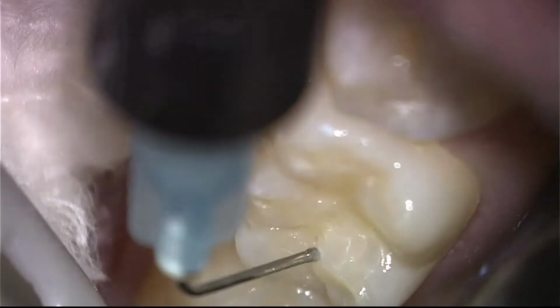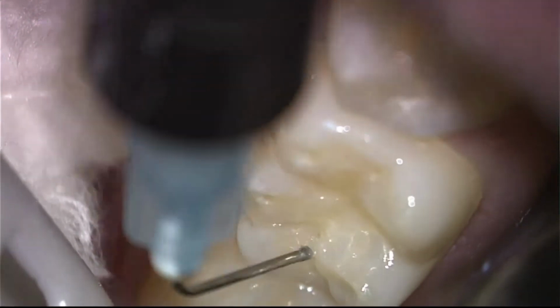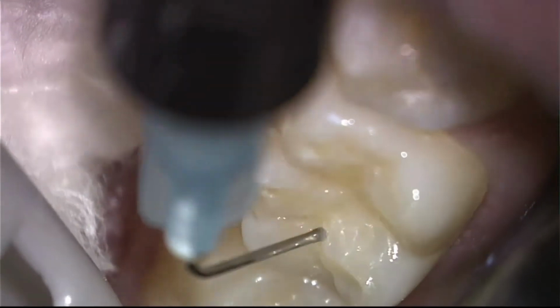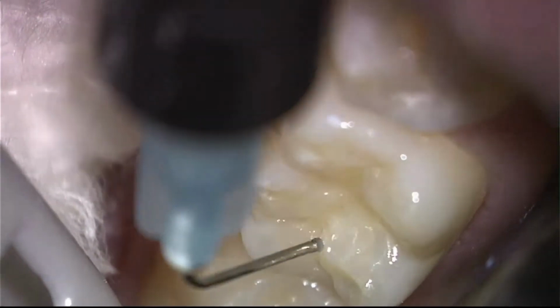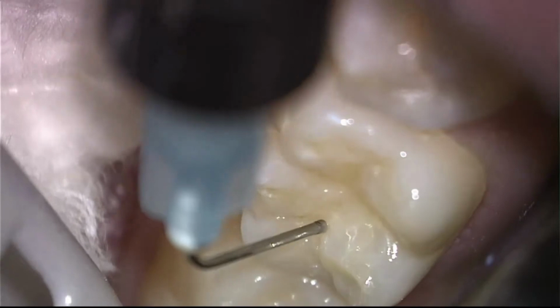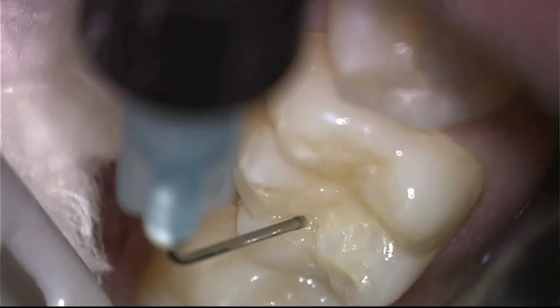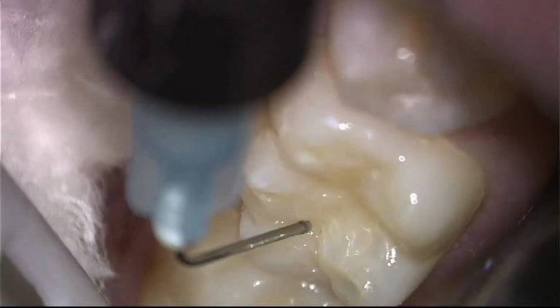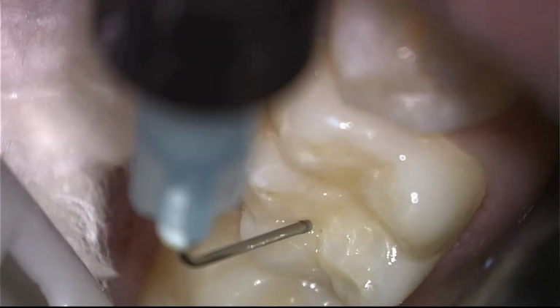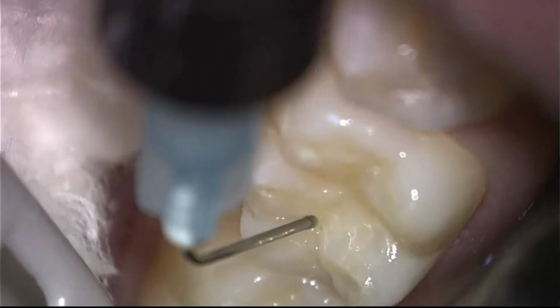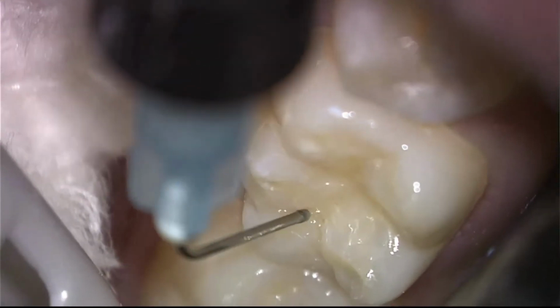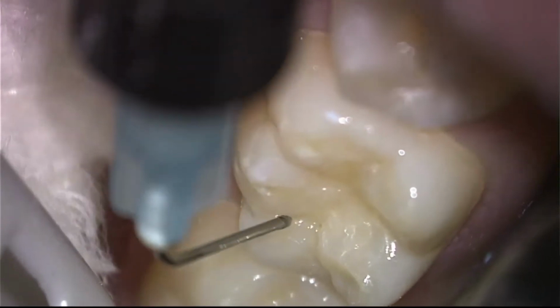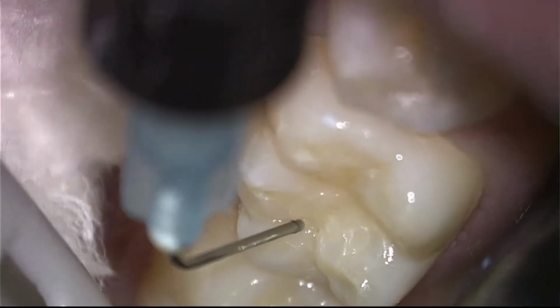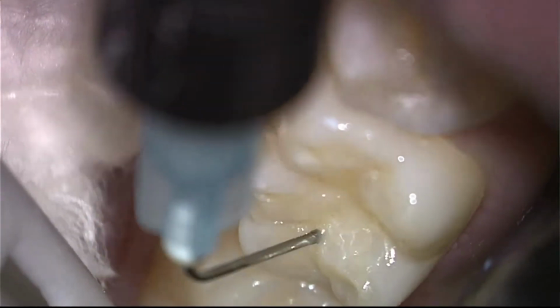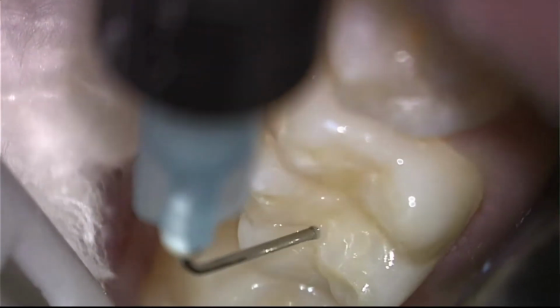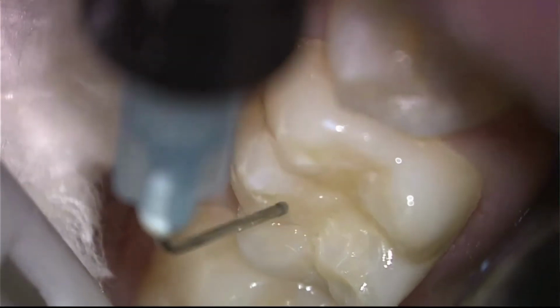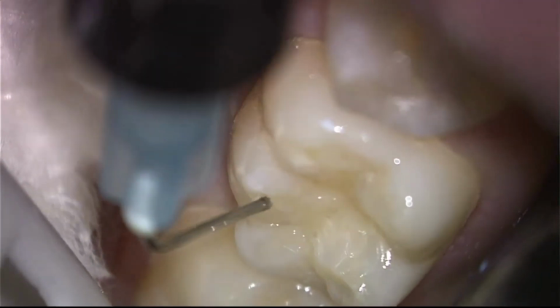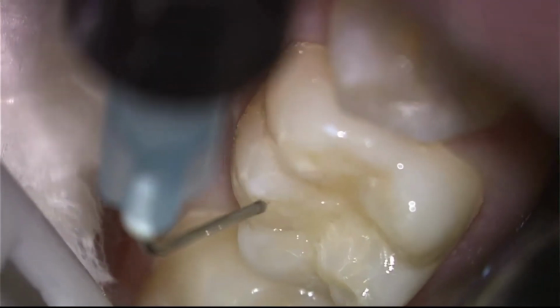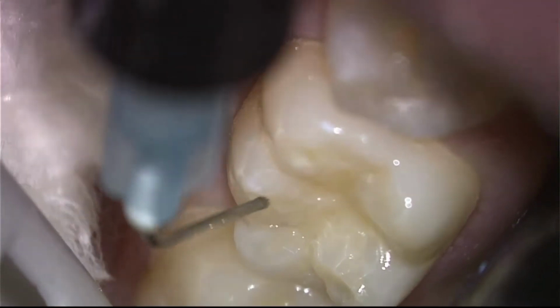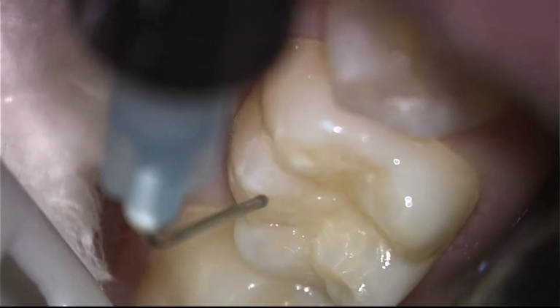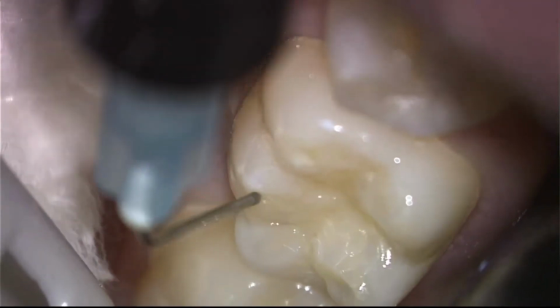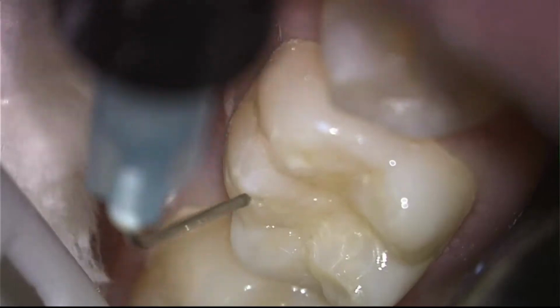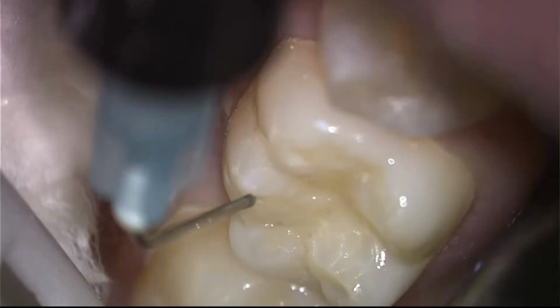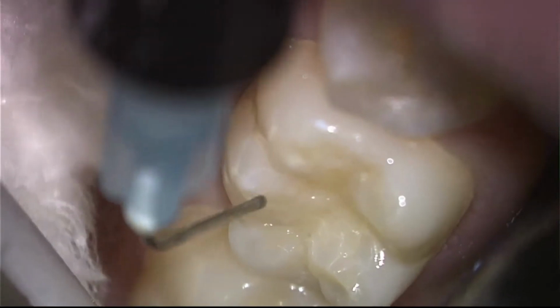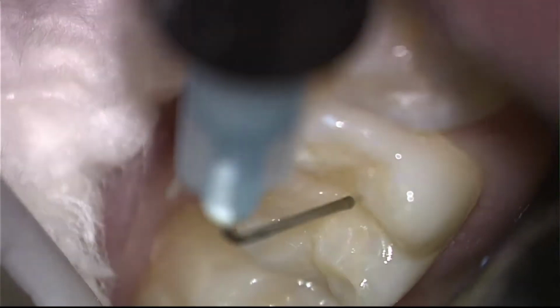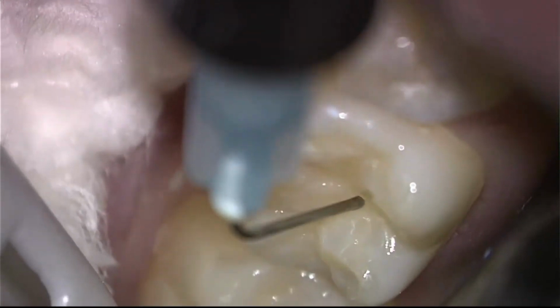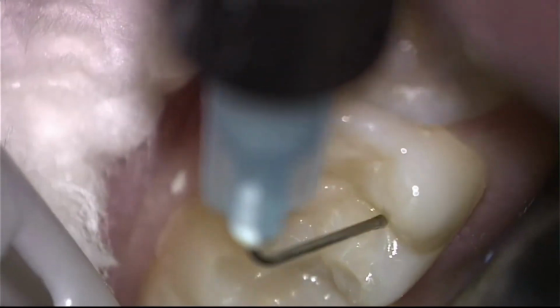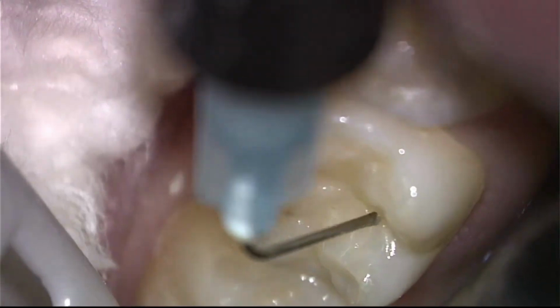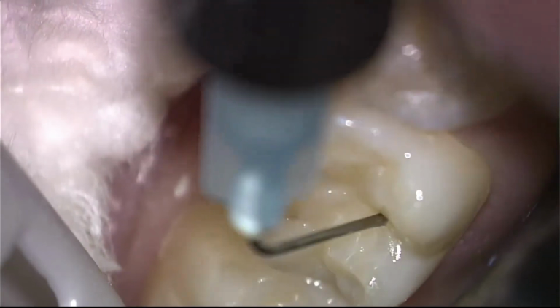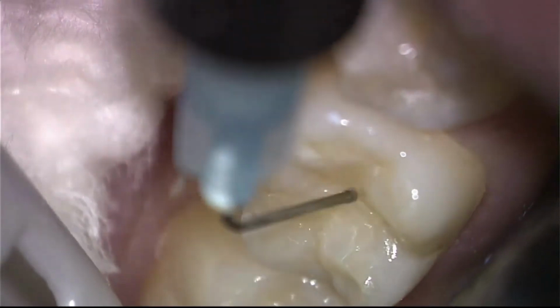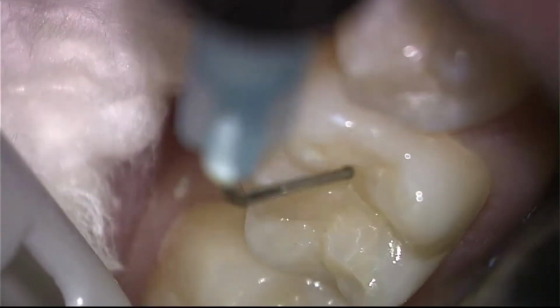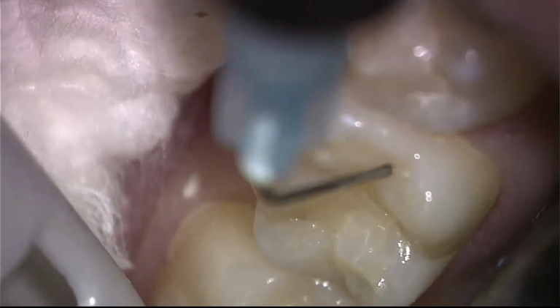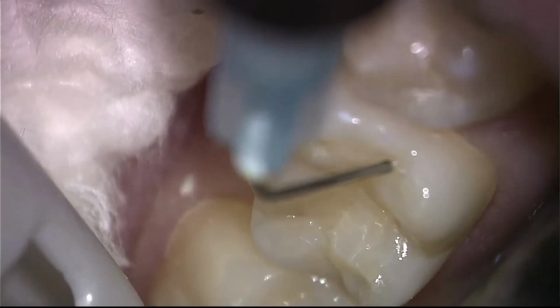Here is the placement of the permanent filling material into the grooves and pits of this tooth. It is a bonded composite resin in a flowable form.